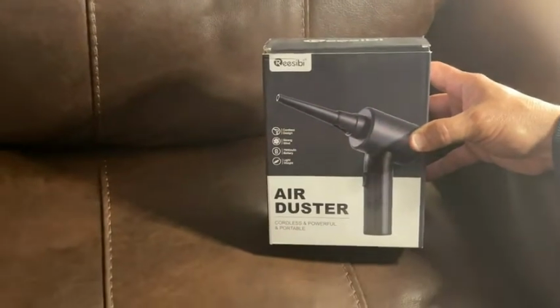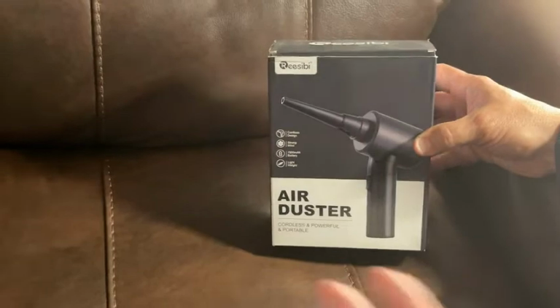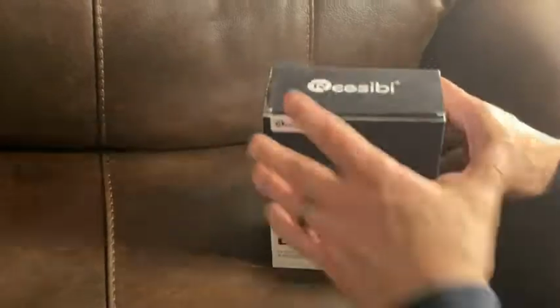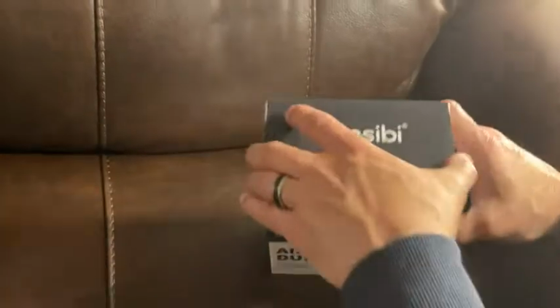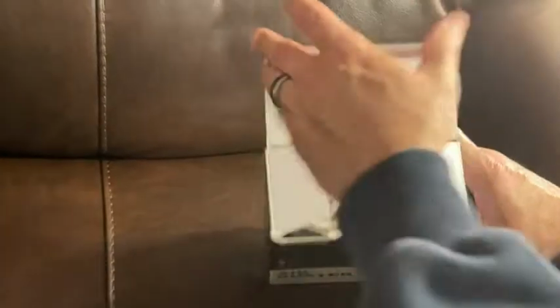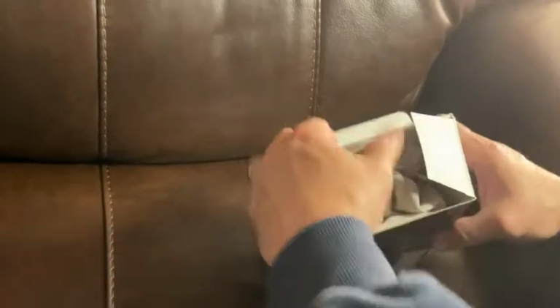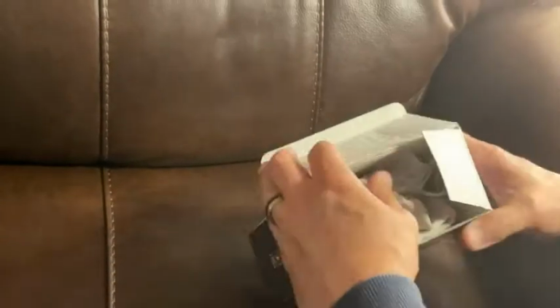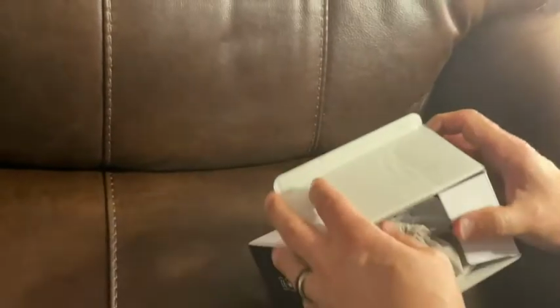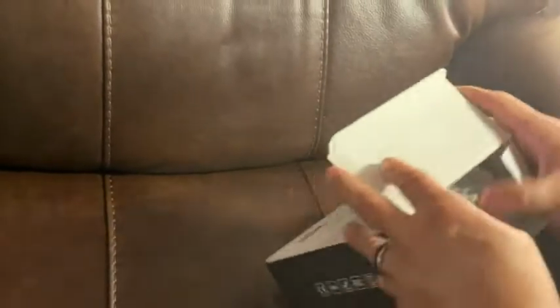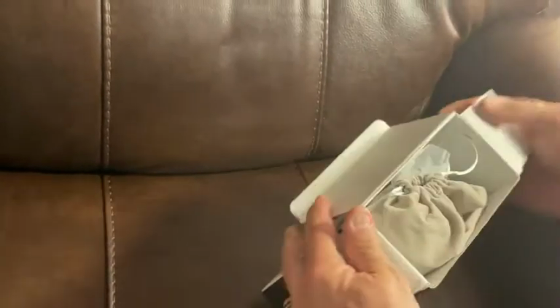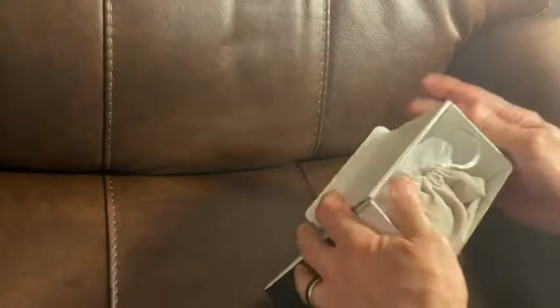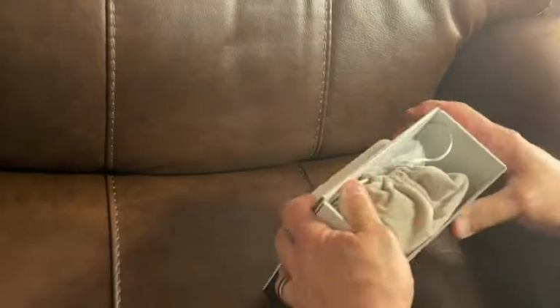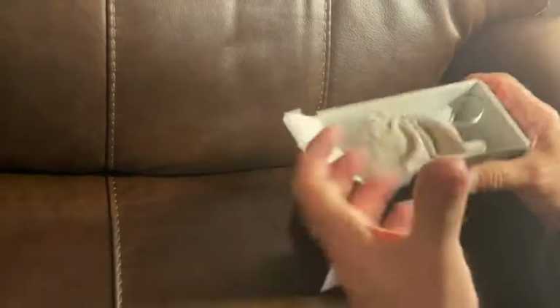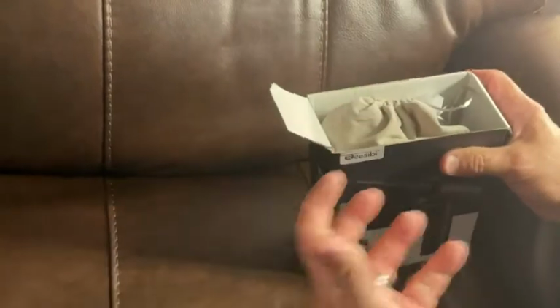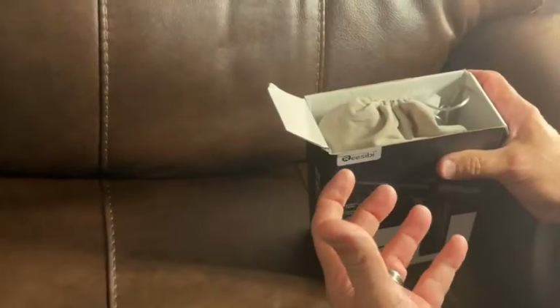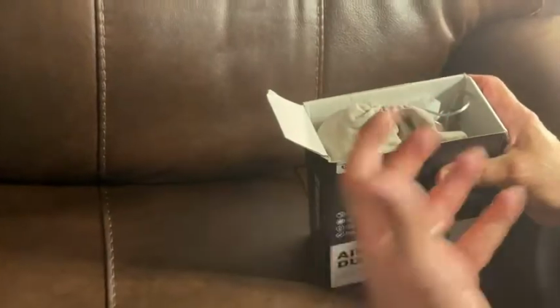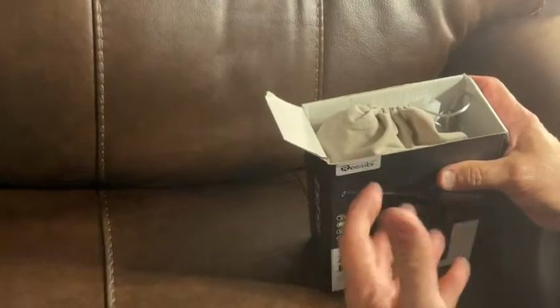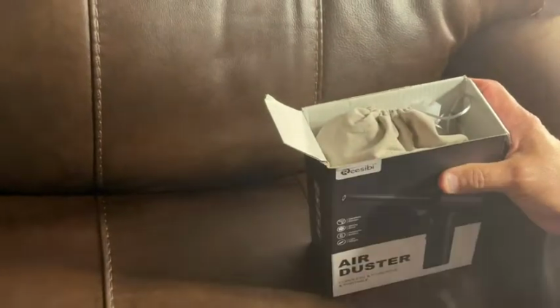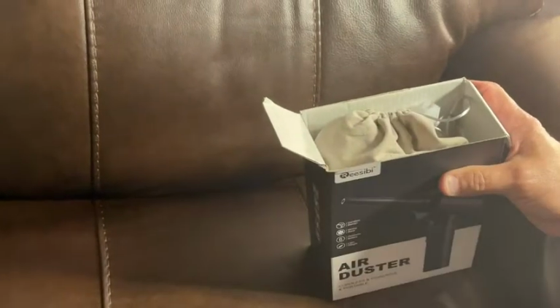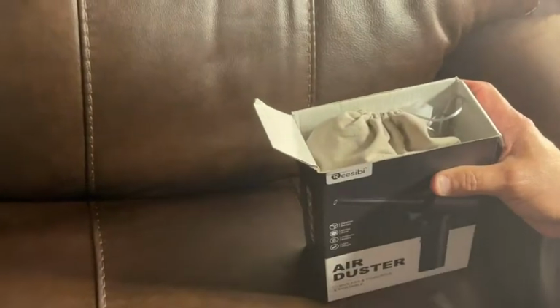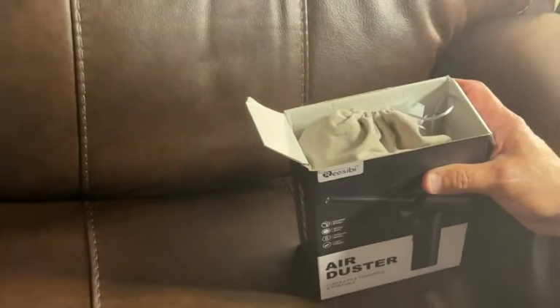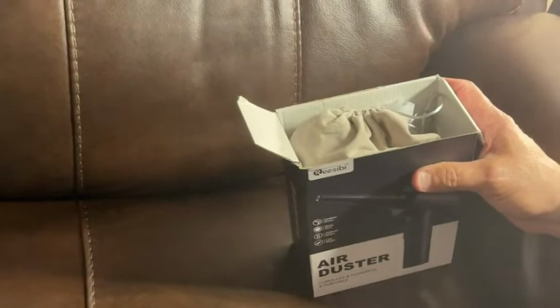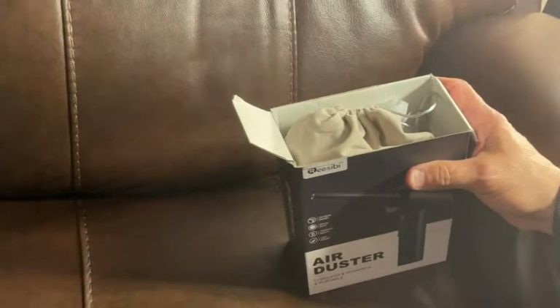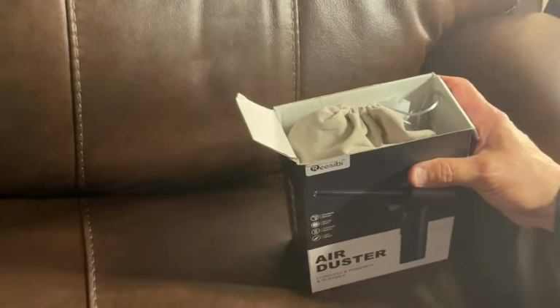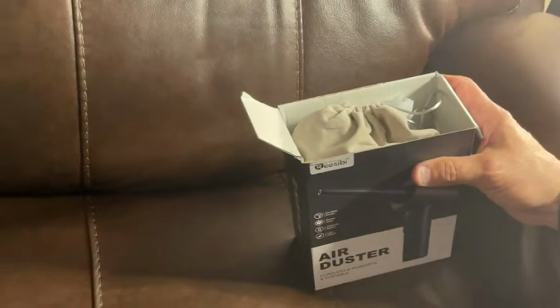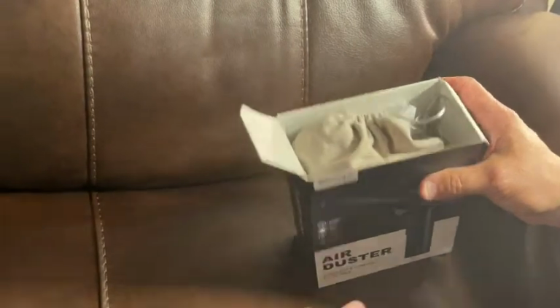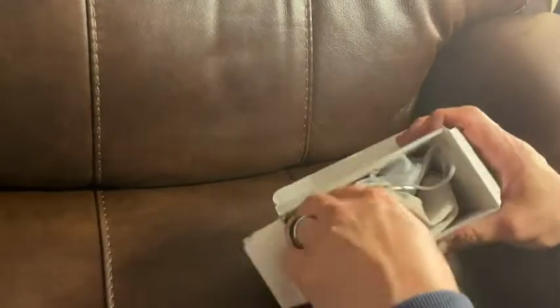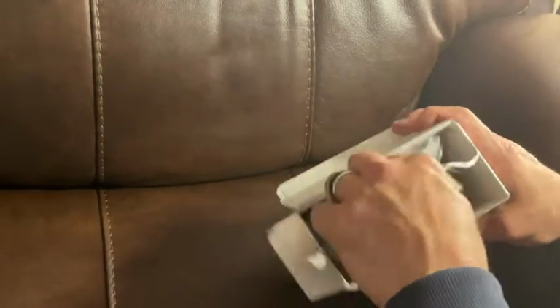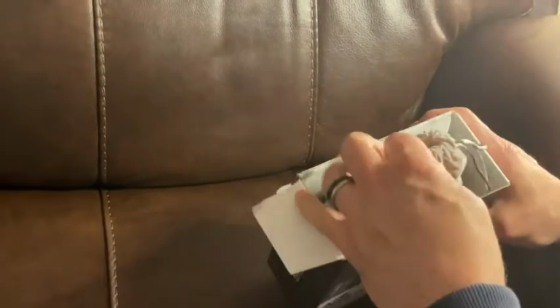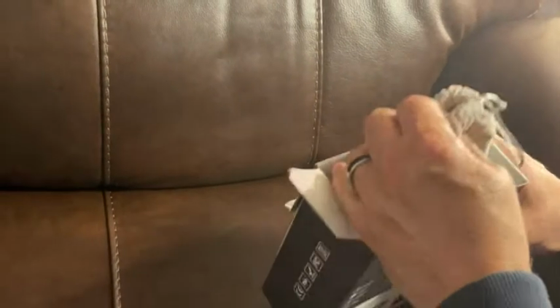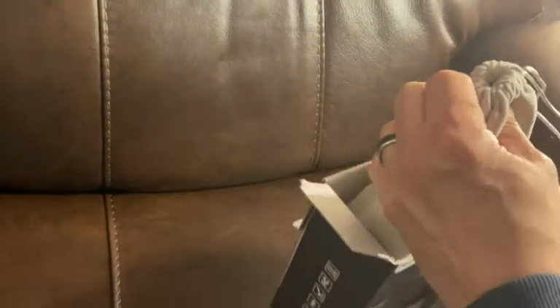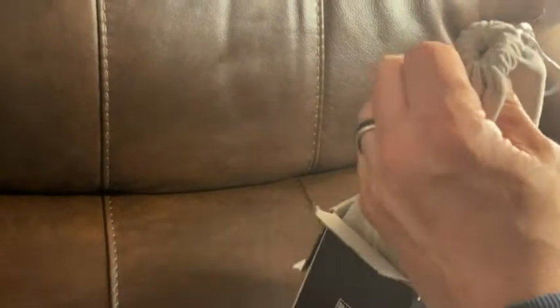One of the things that I wanted to do is I'm always buying the cans of air to blow out a keyboard, to blow out a vent, to do all these different things.